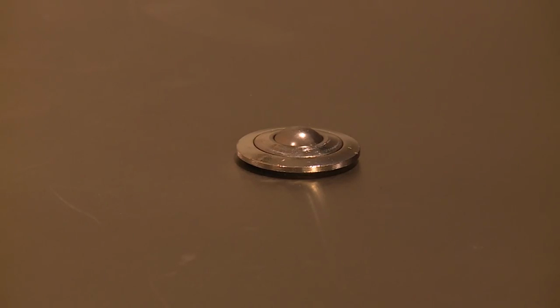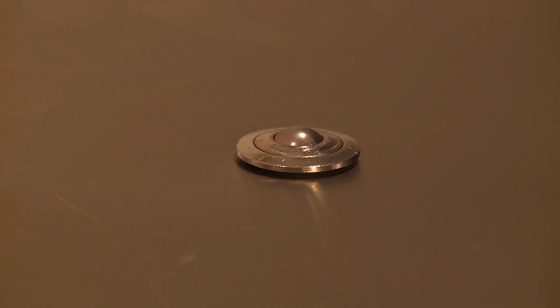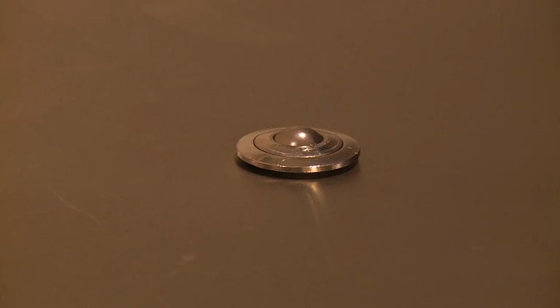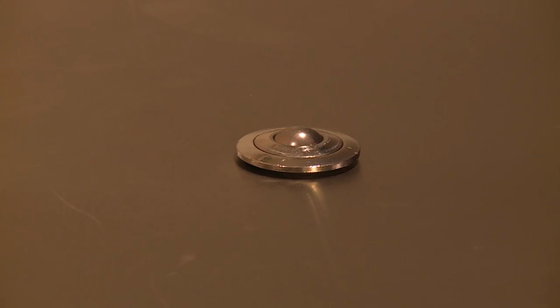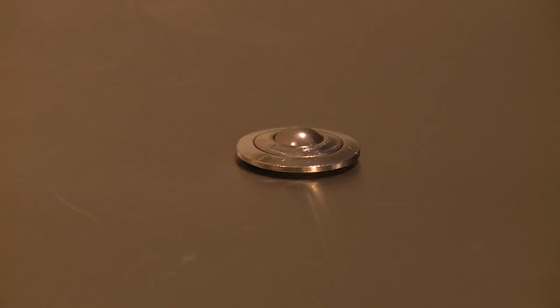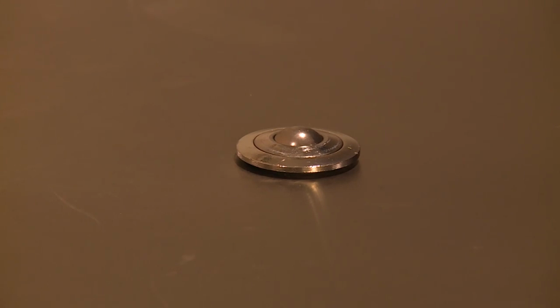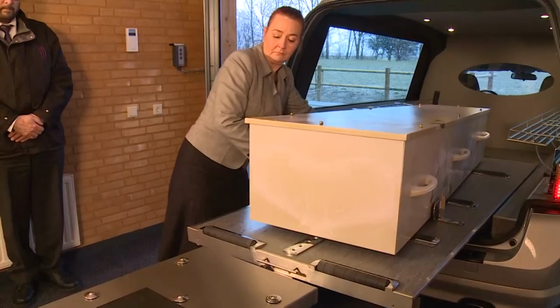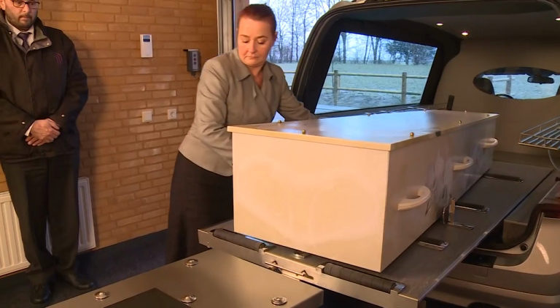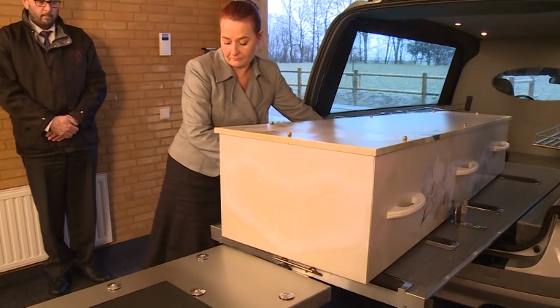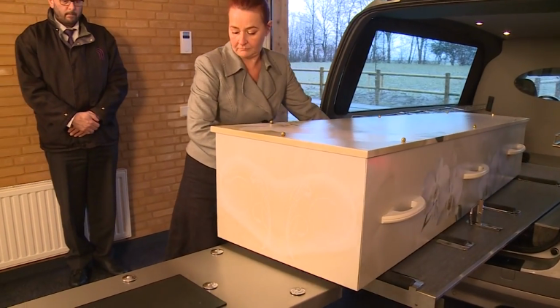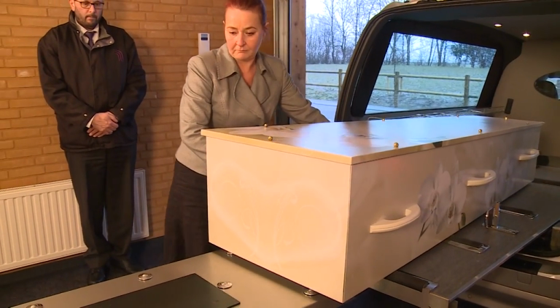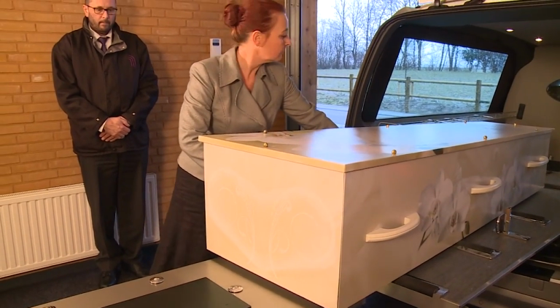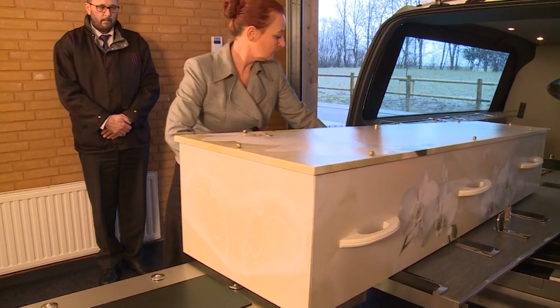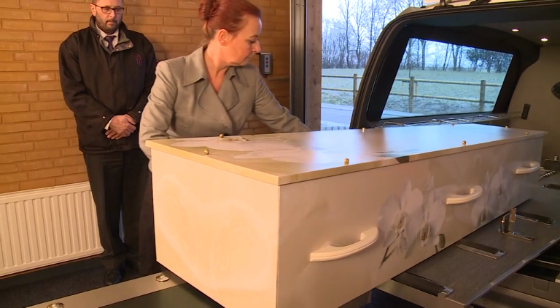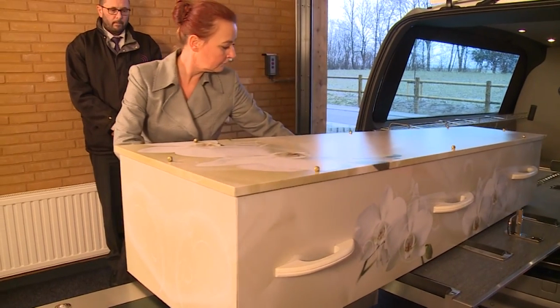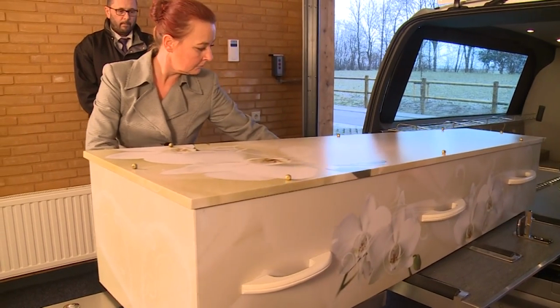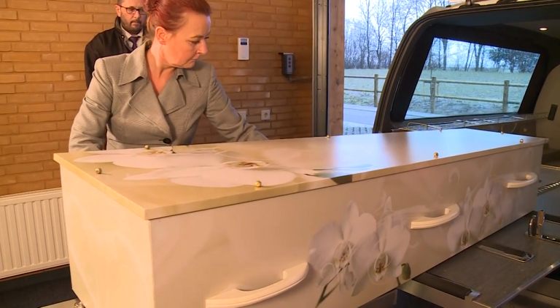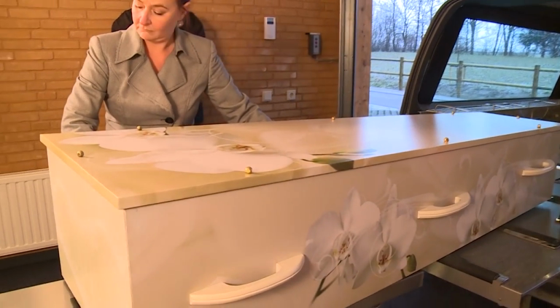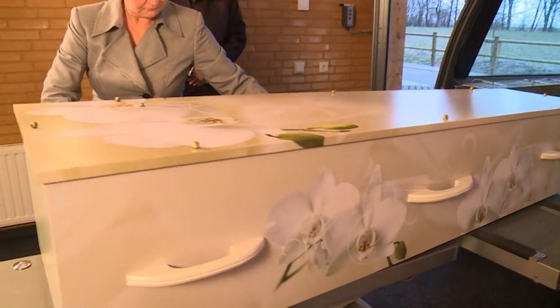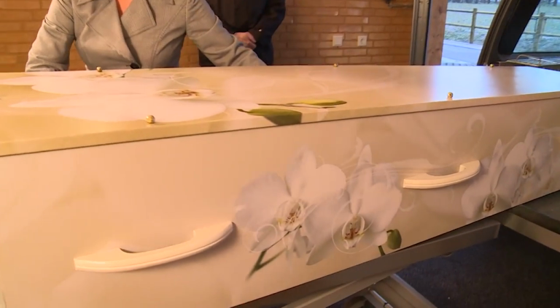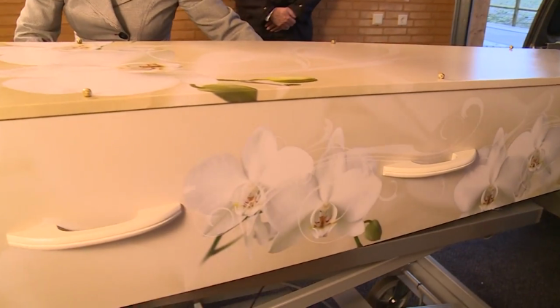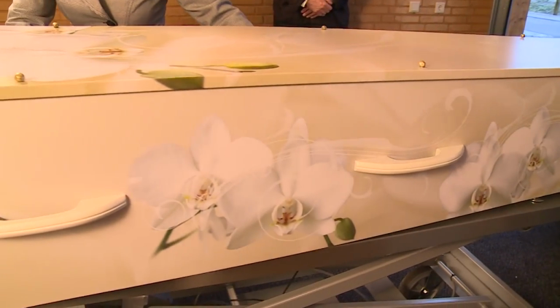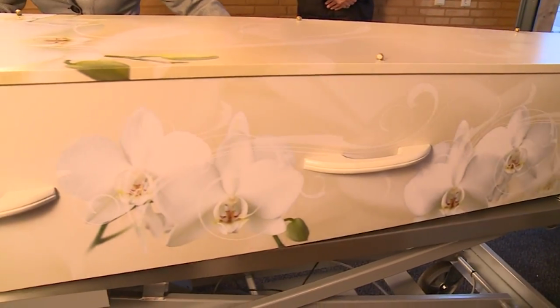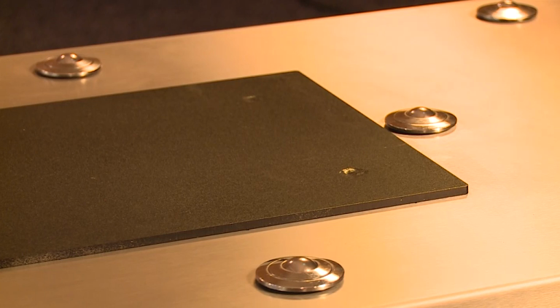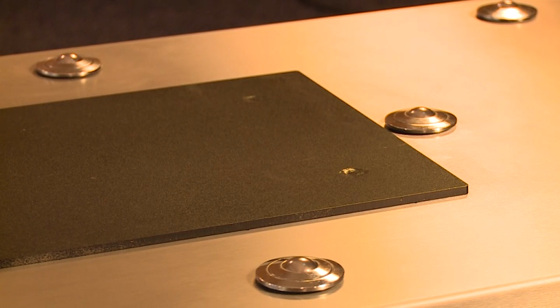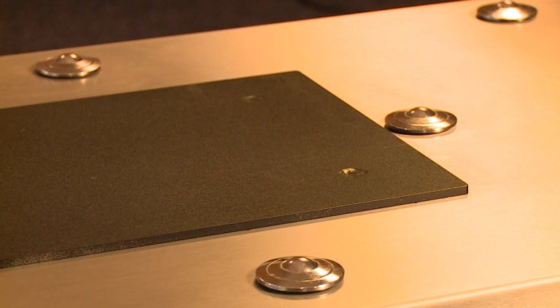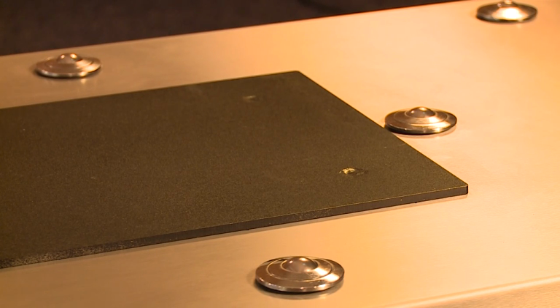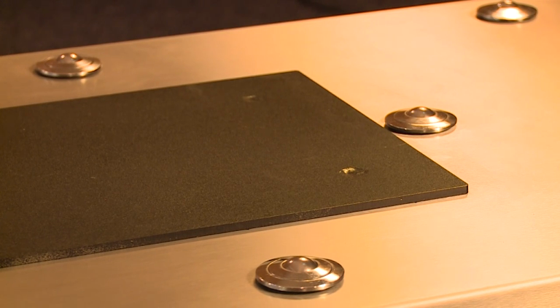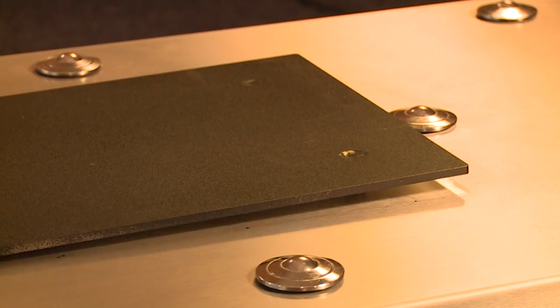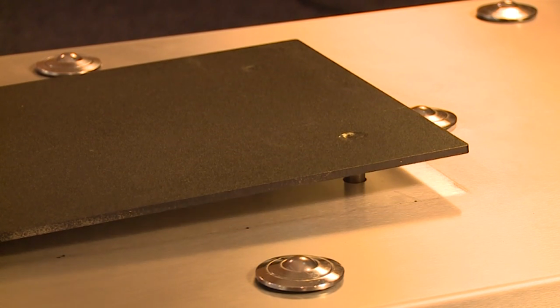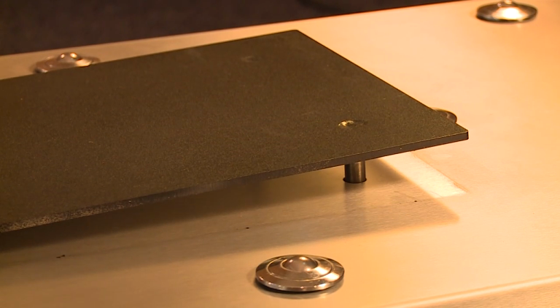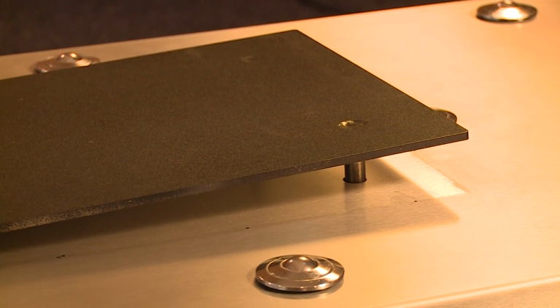The lift trolley is equipped with a roller table, which makes it easy to position the coffin. Once a coffin is on the lift trolley, it can easily be locked into position with the integral electric friction plate.